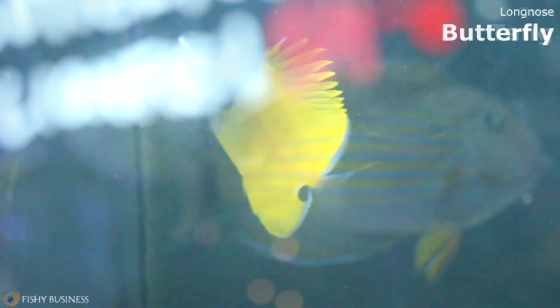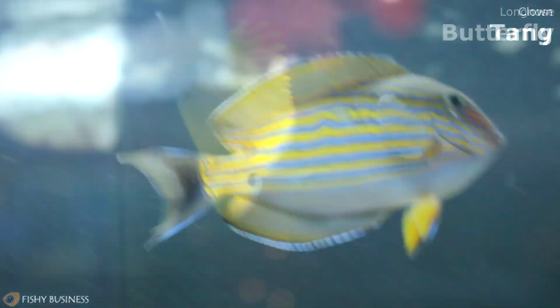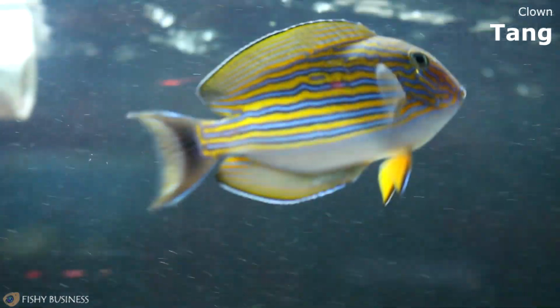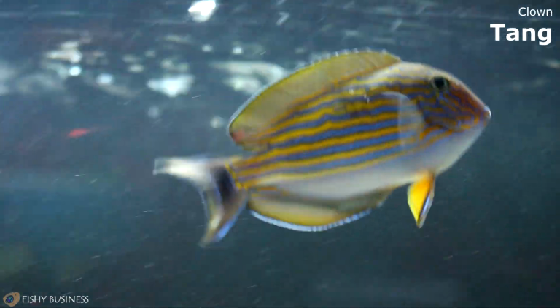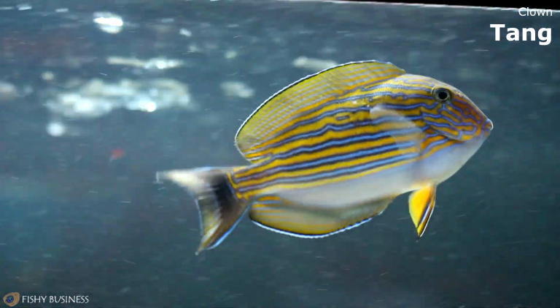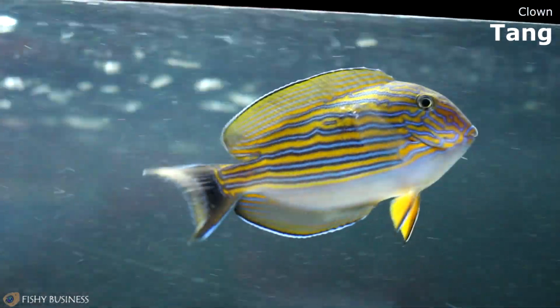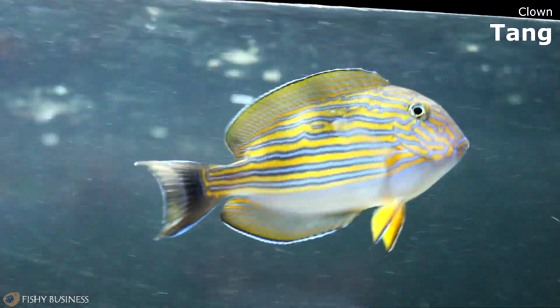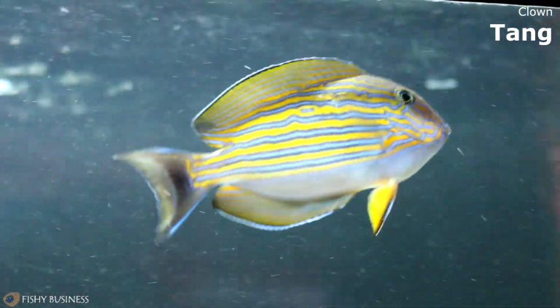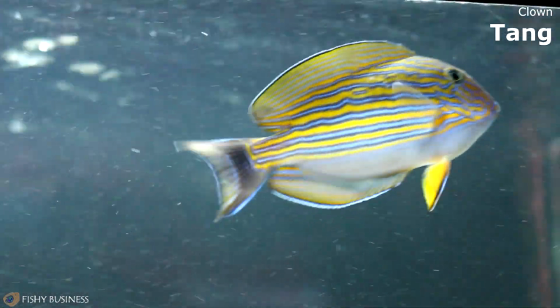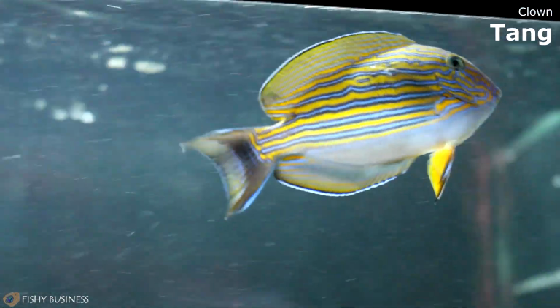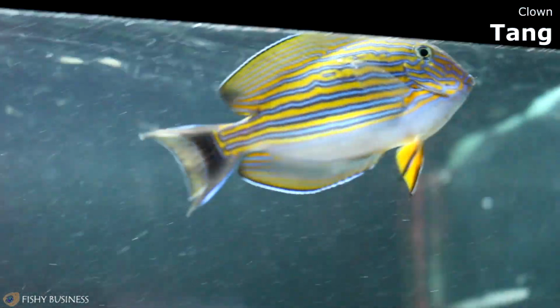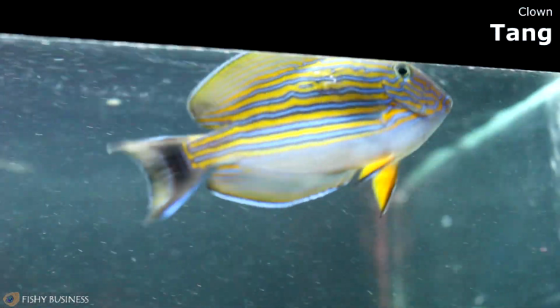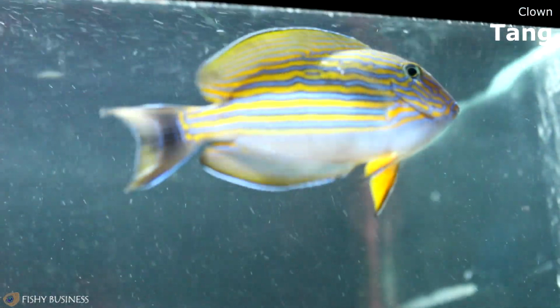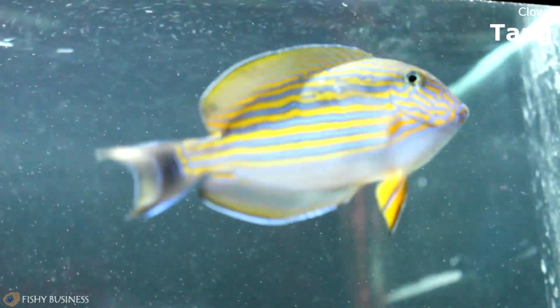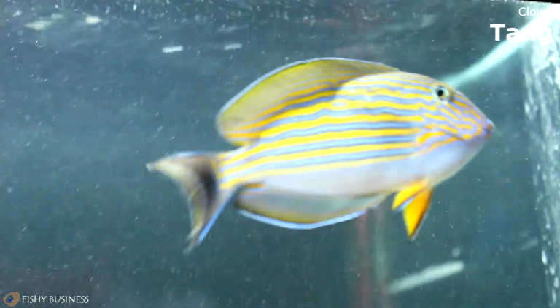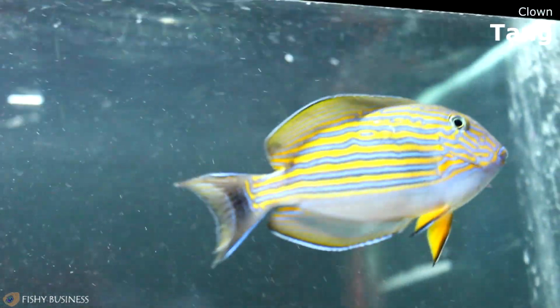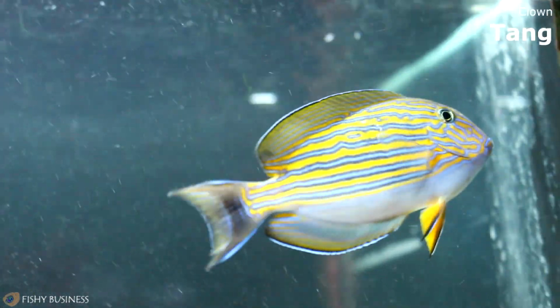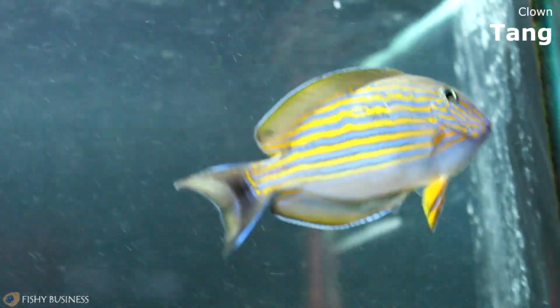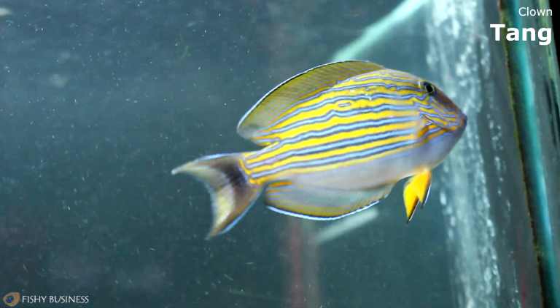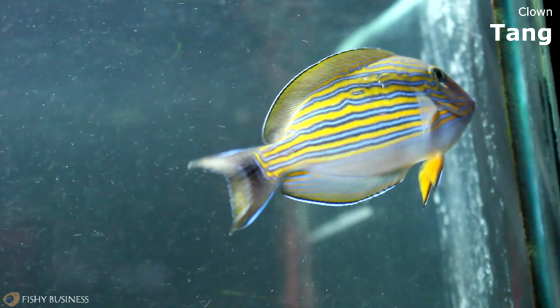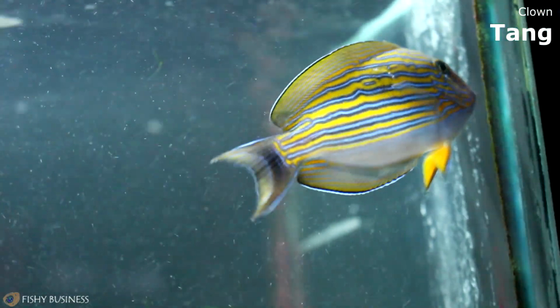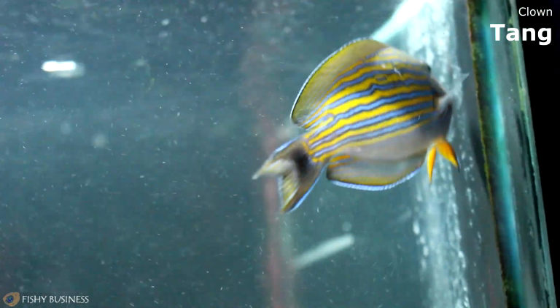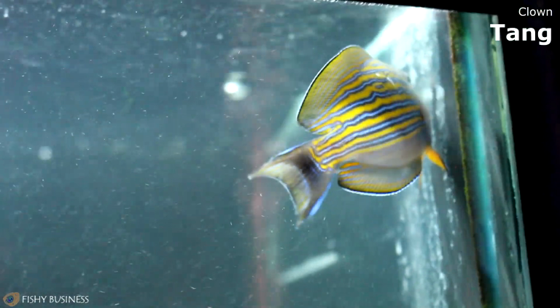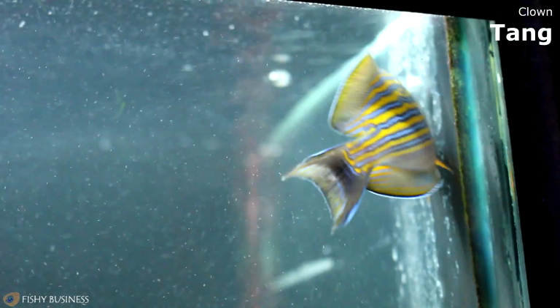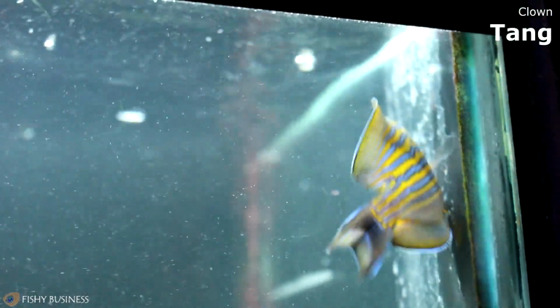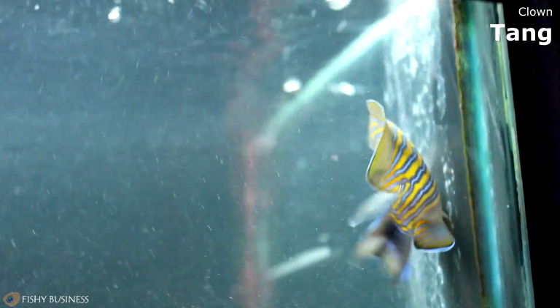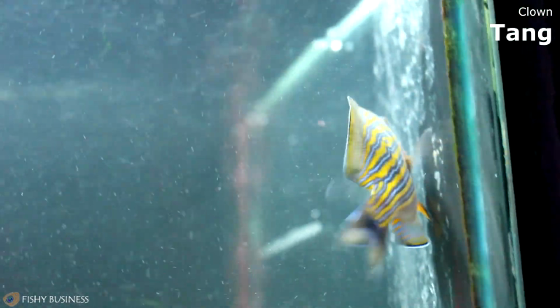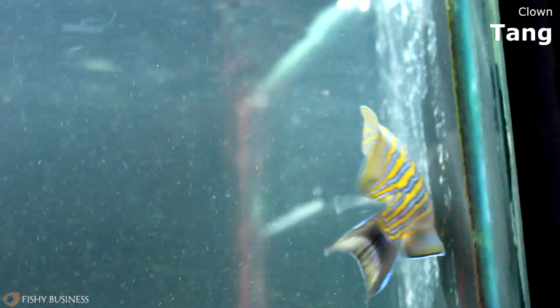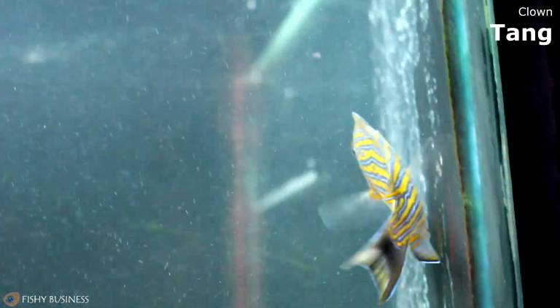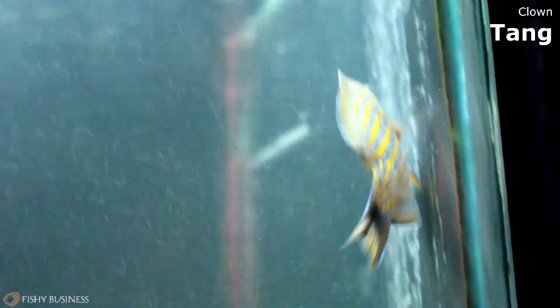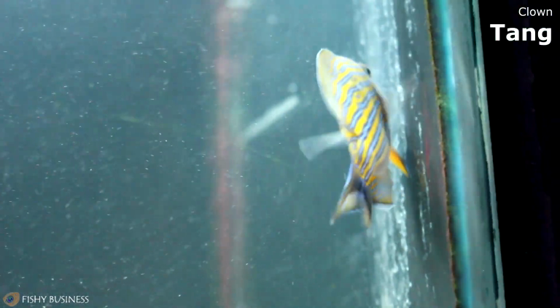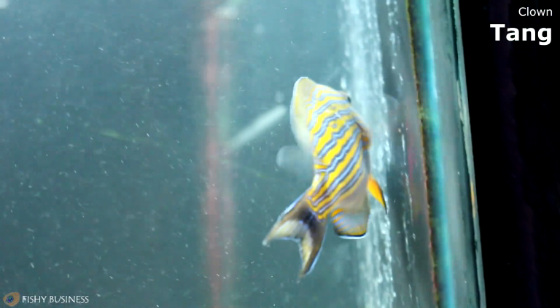Over here, we have a Clown Tang. Clown tangs you can put in reef tanks. It's not the easiest fish — I think you need to be a little more experienced to keep that guy, but you know, it's up to you.